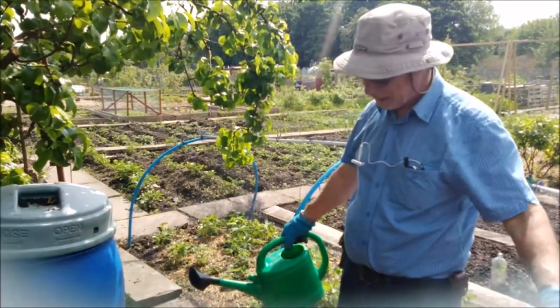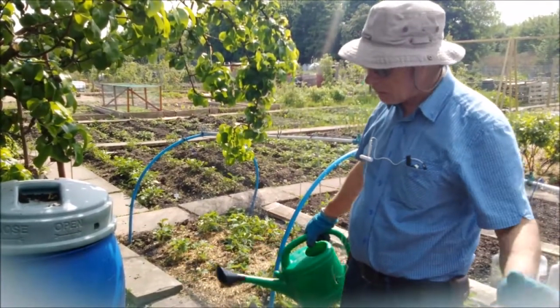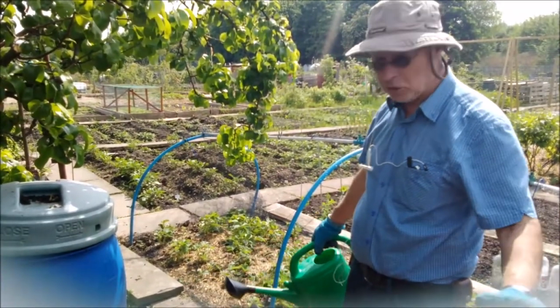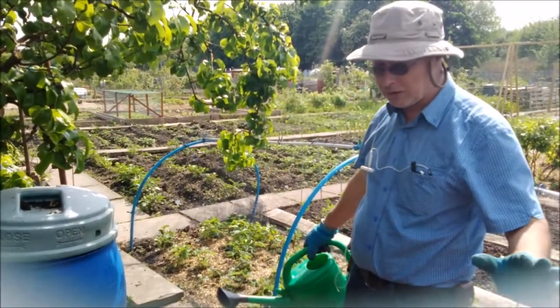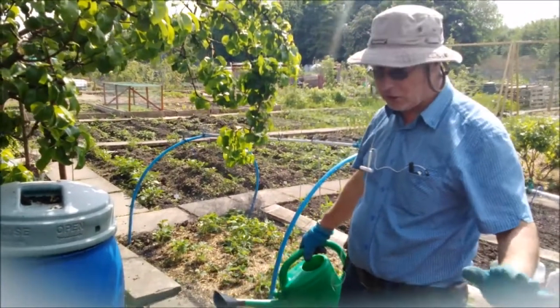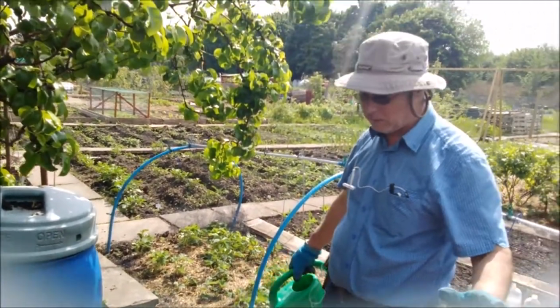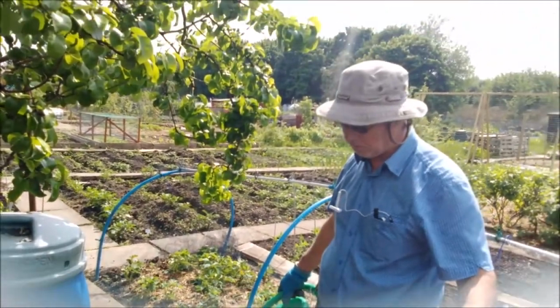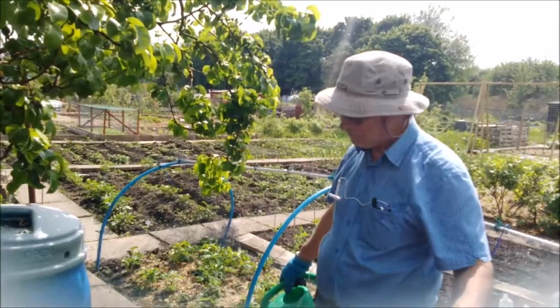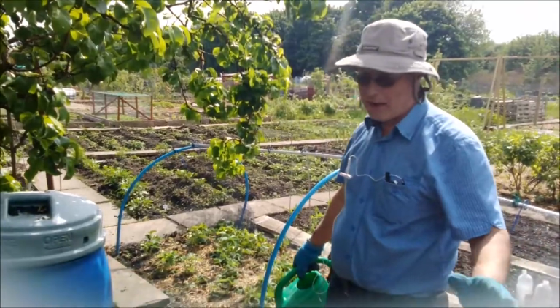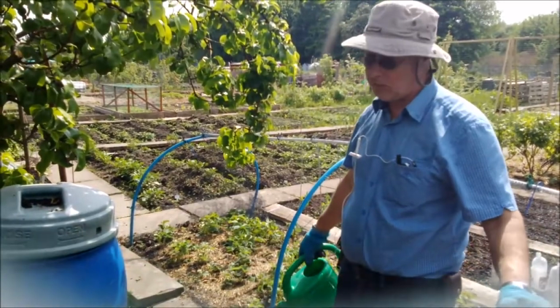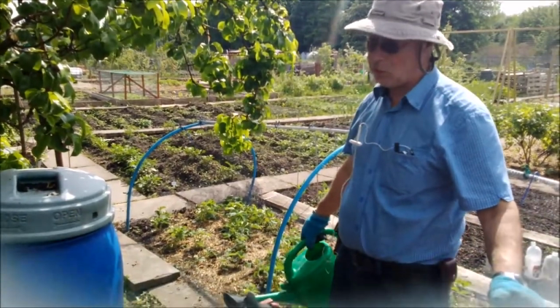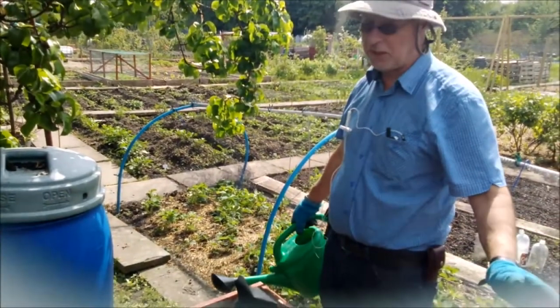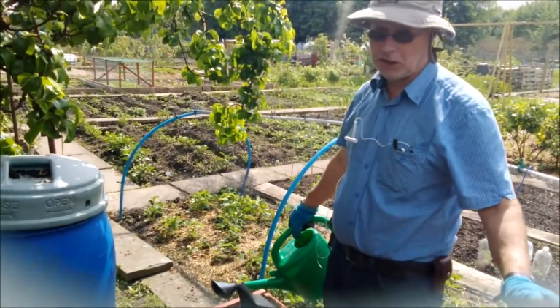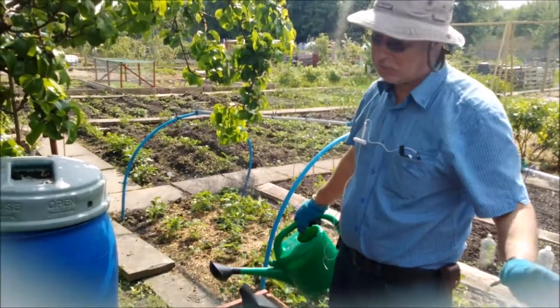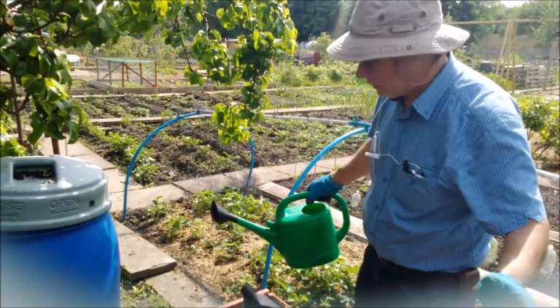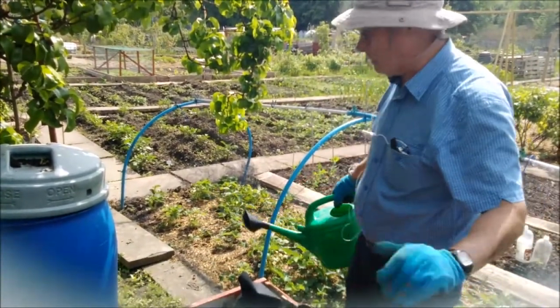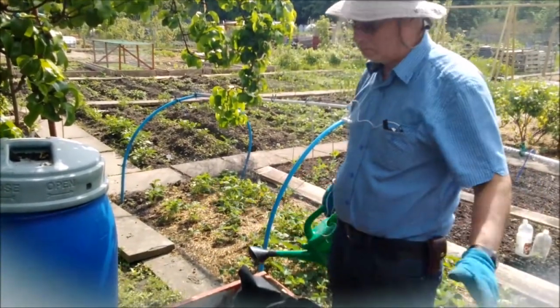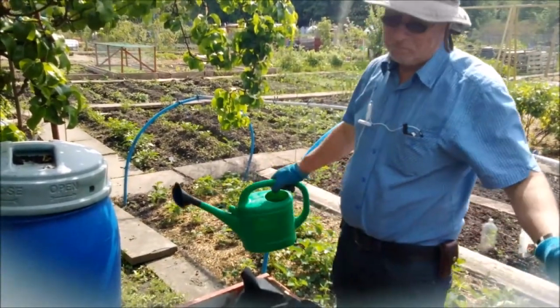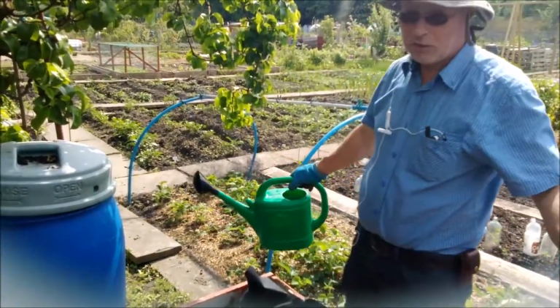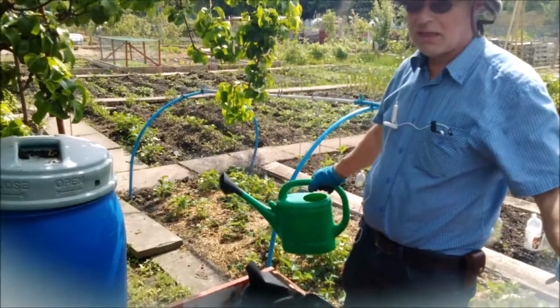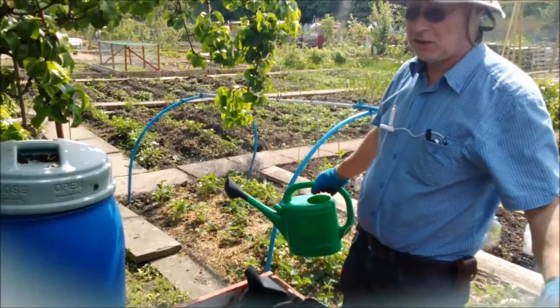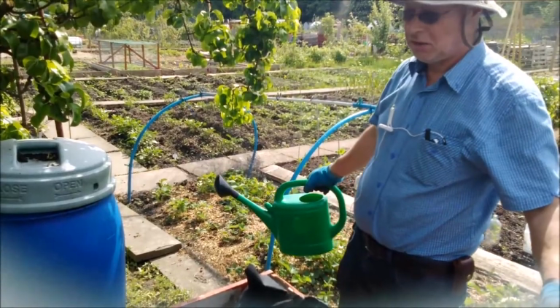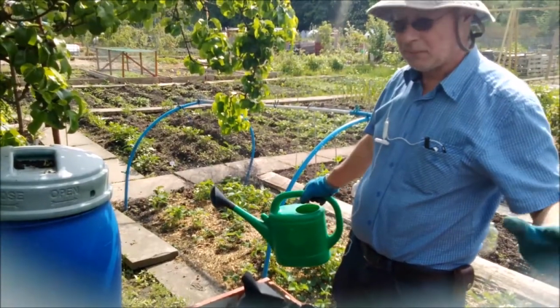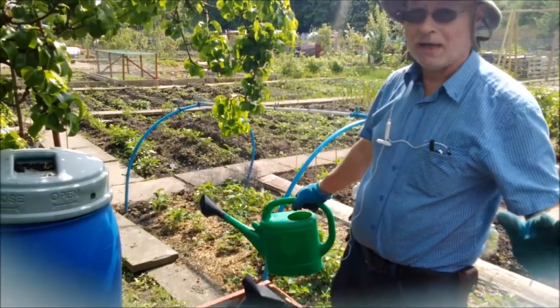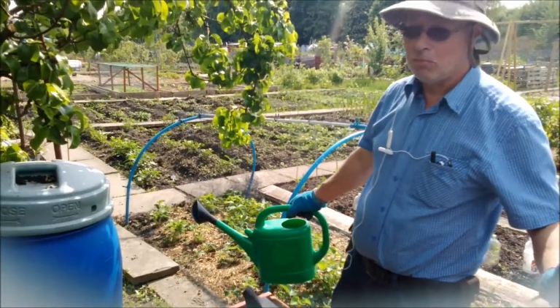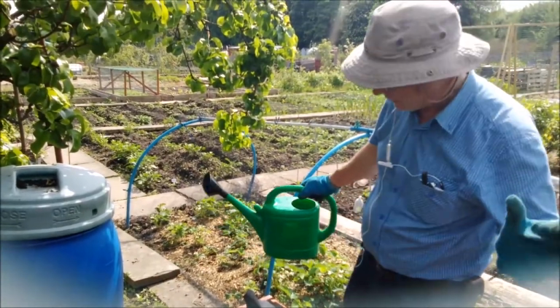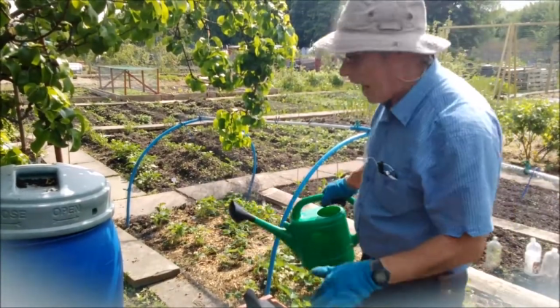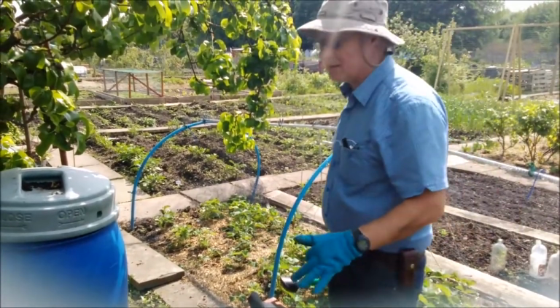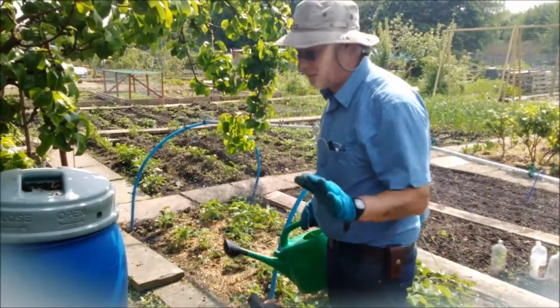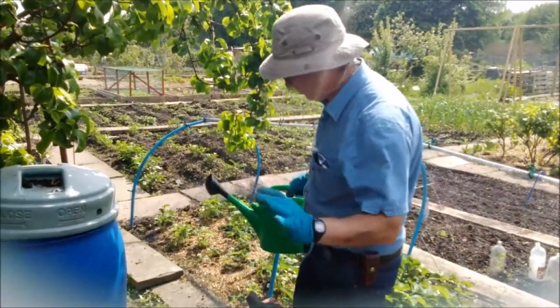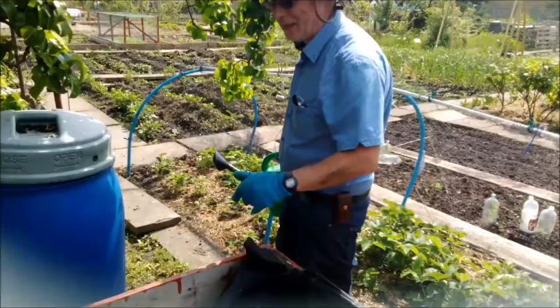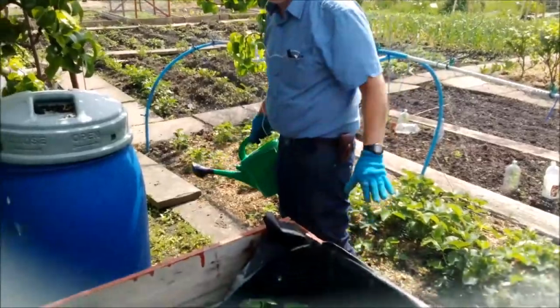Last year some of our courgettes got away from us and we had two of them that ended up at three kilos each. They're currently in my garage trying to become marrow rum. That is a different story. Bye!